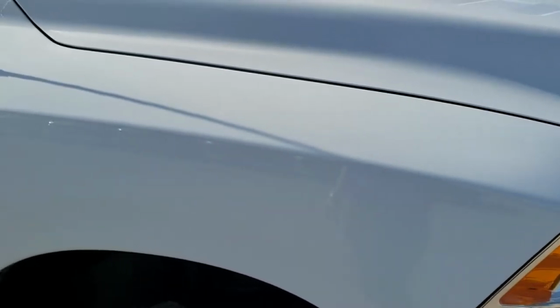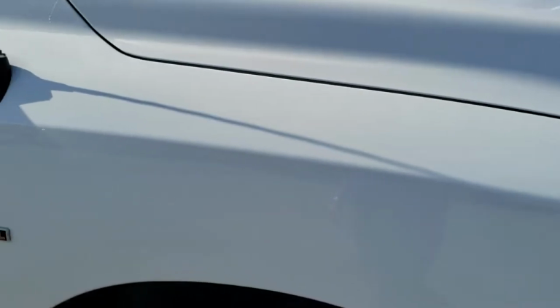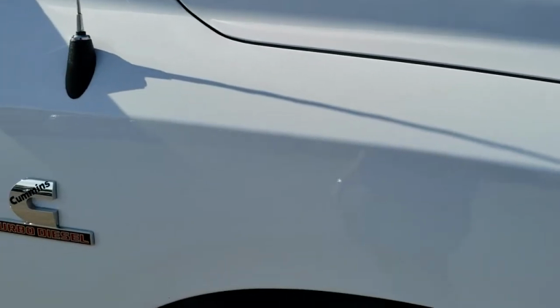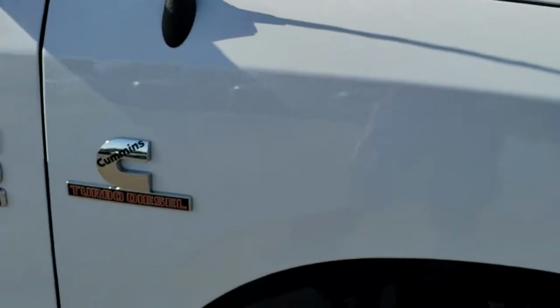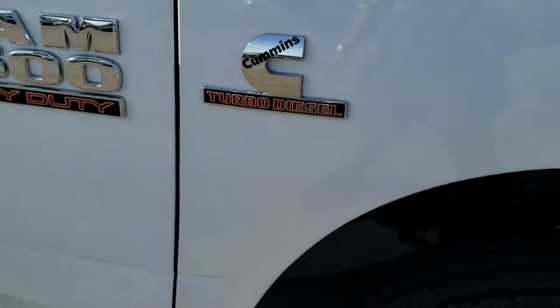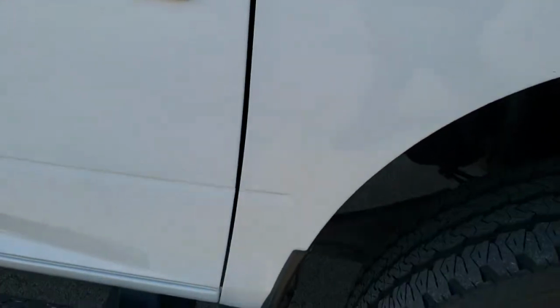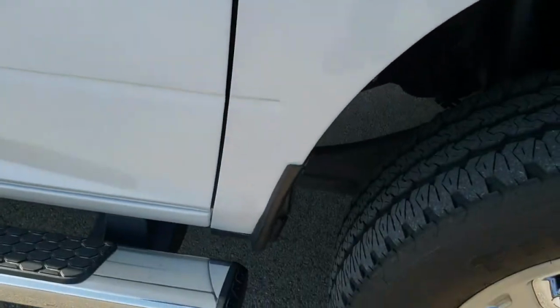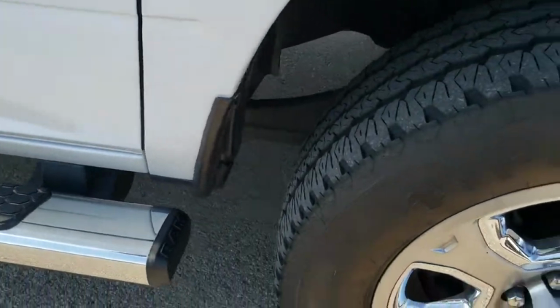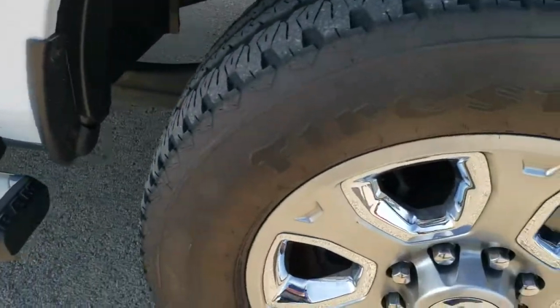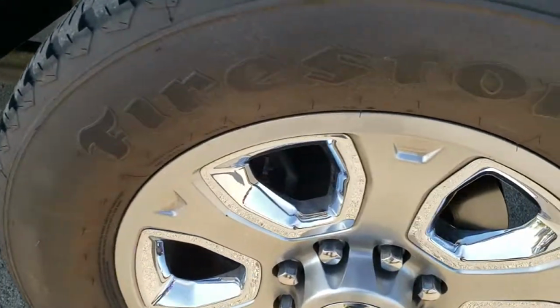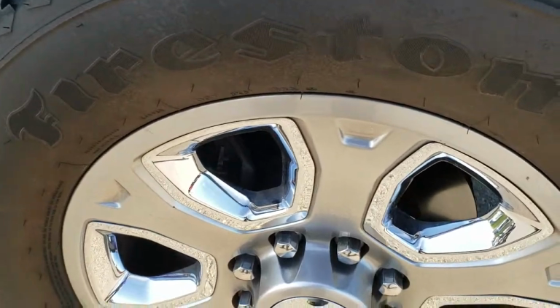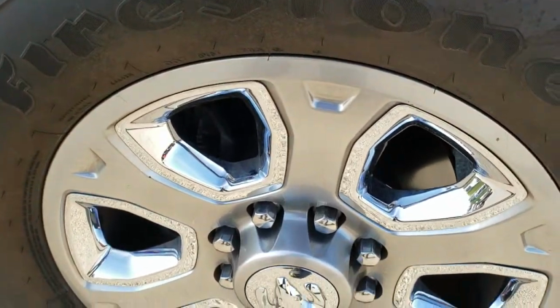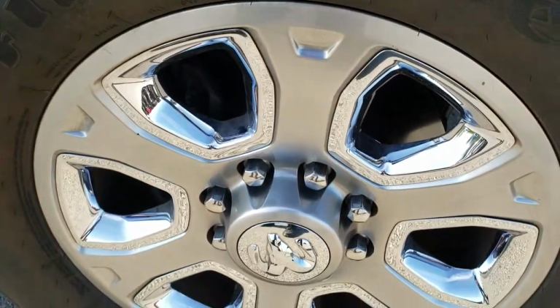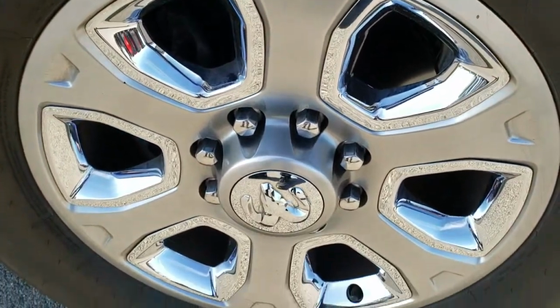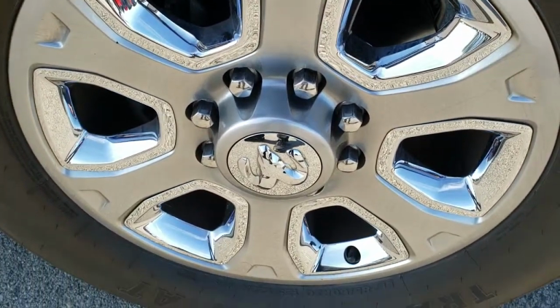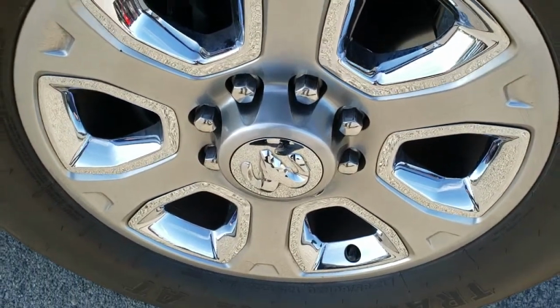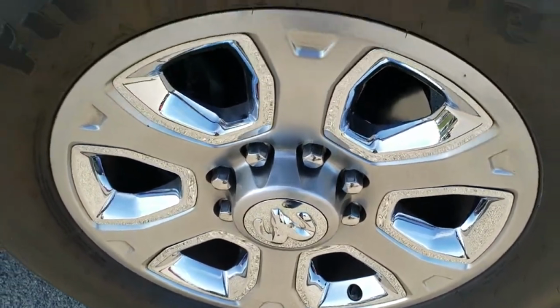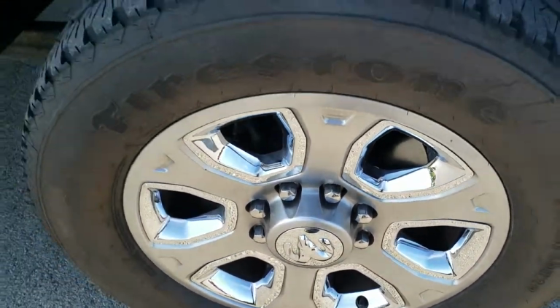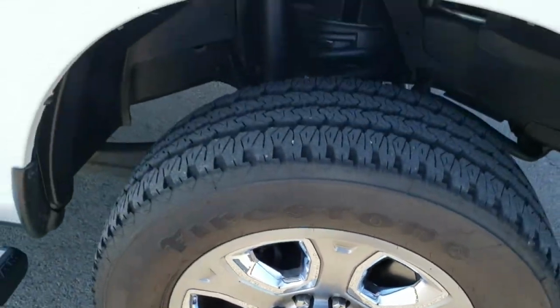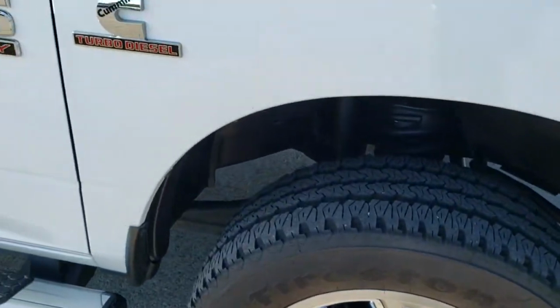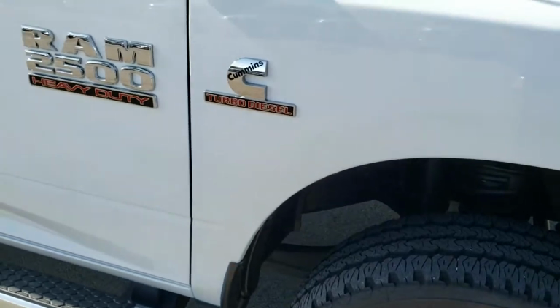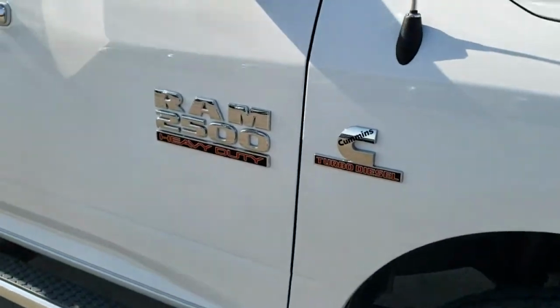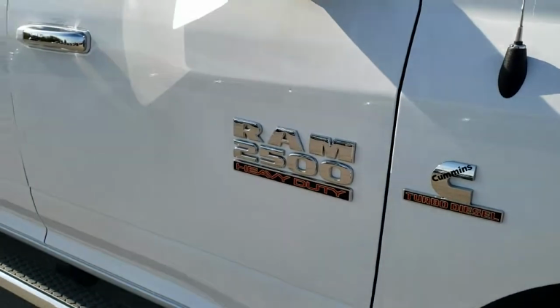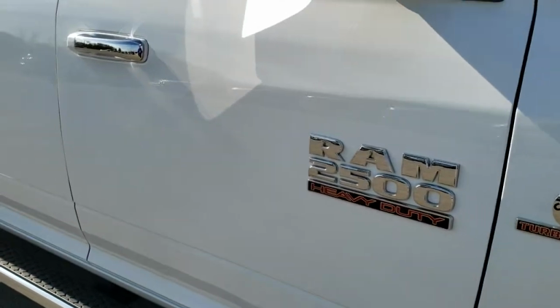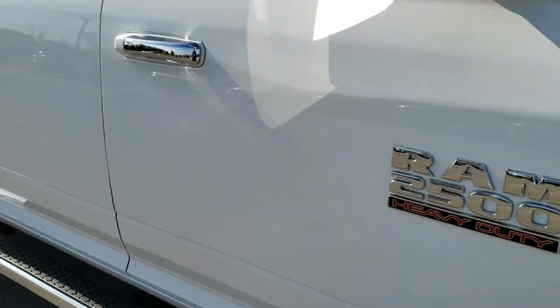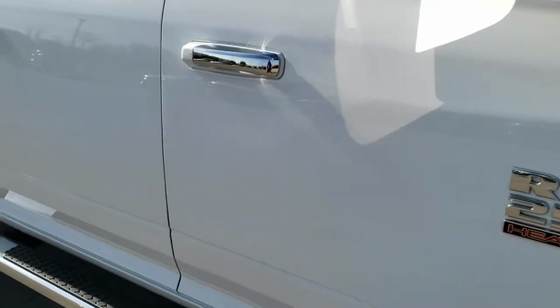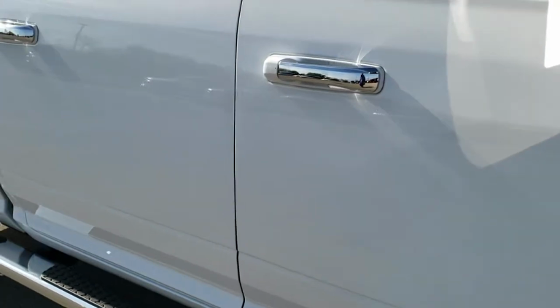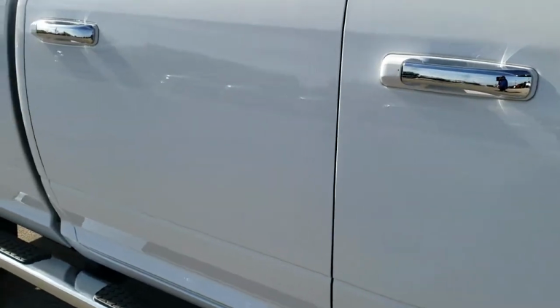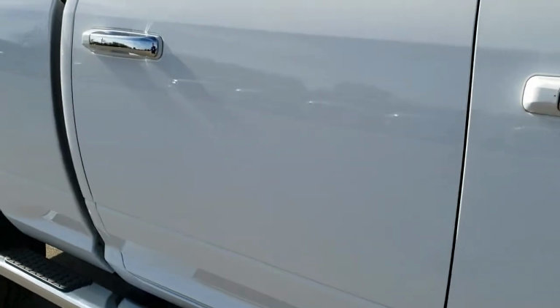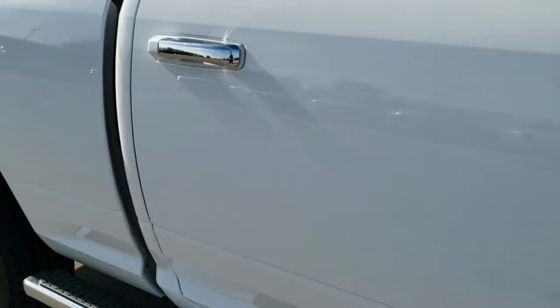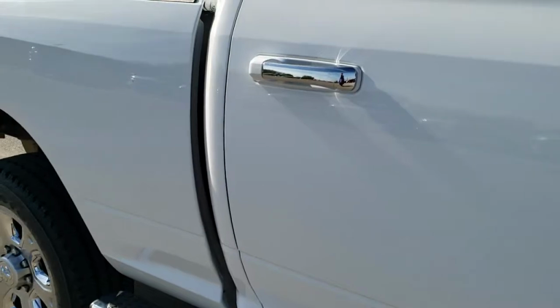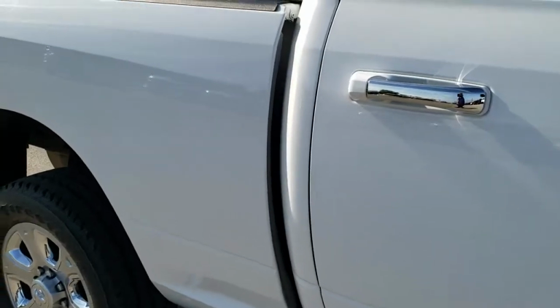The passenger side fender has no dents or dings, and the passenger side rim is in excellent shape as well. As you go down this side of the truck you can see just how clean the body is, how reflective and mirror-like that paint is.